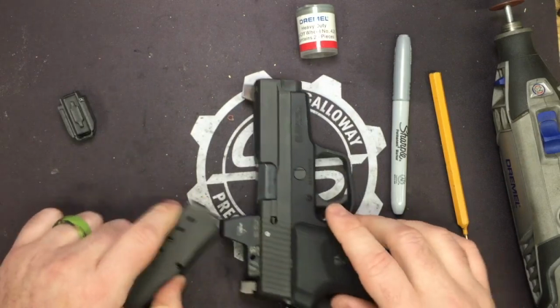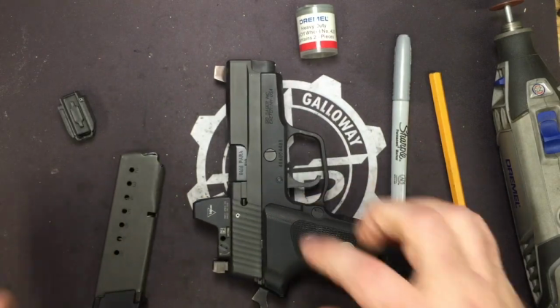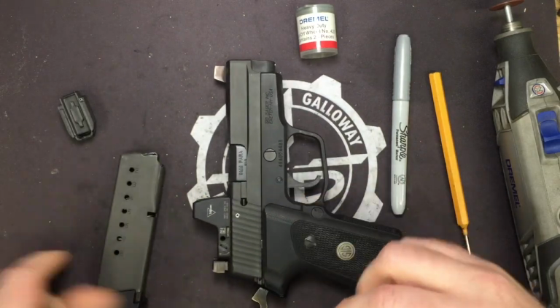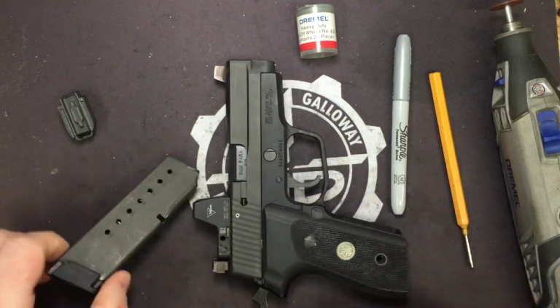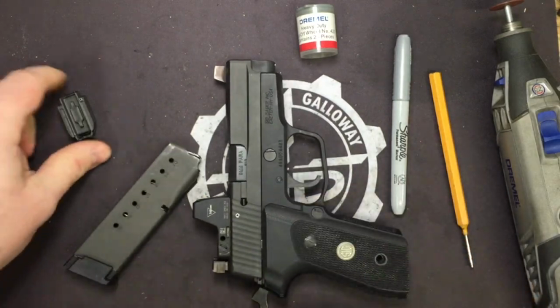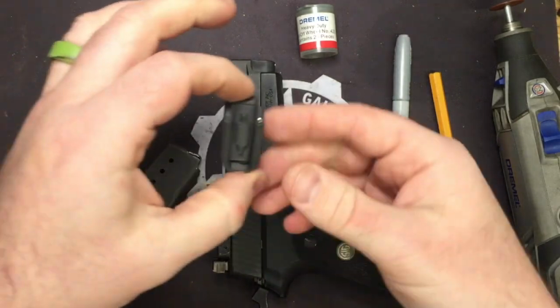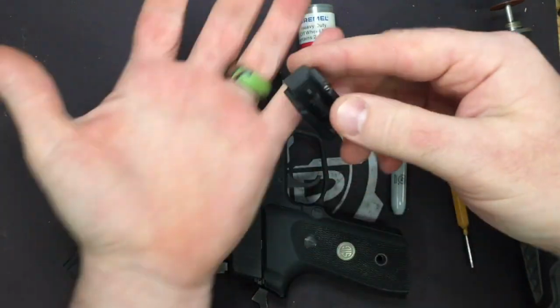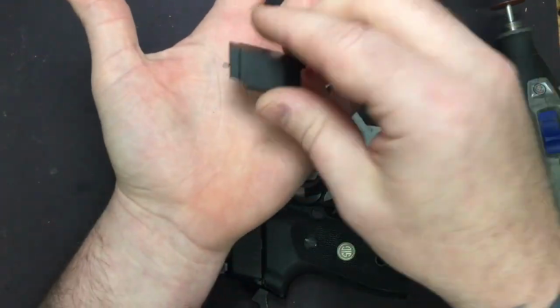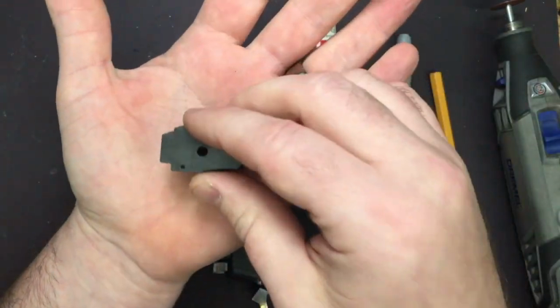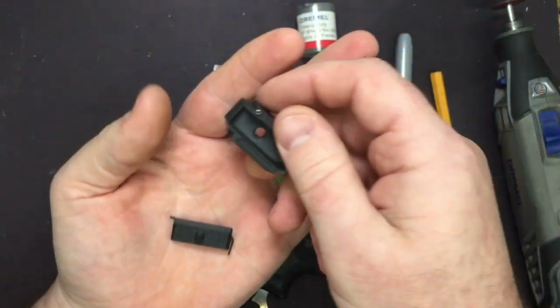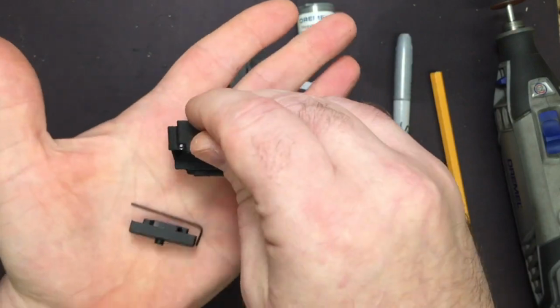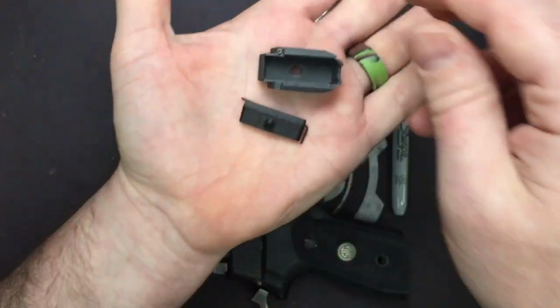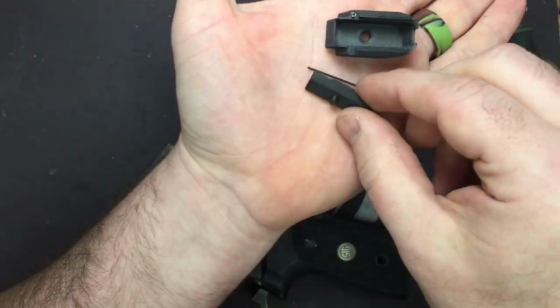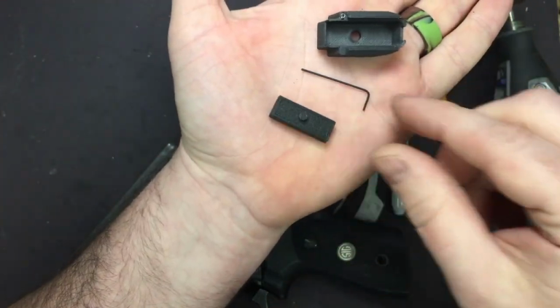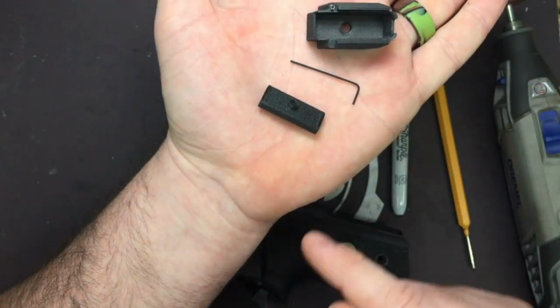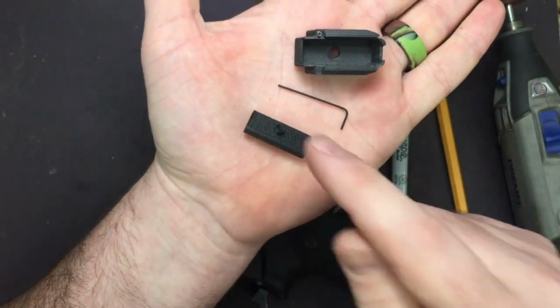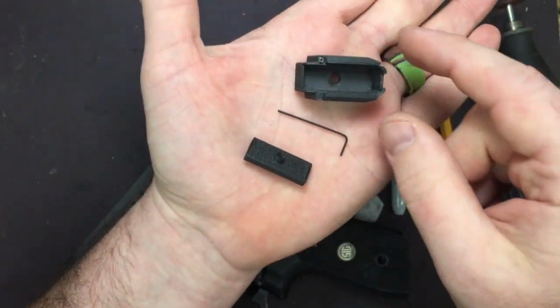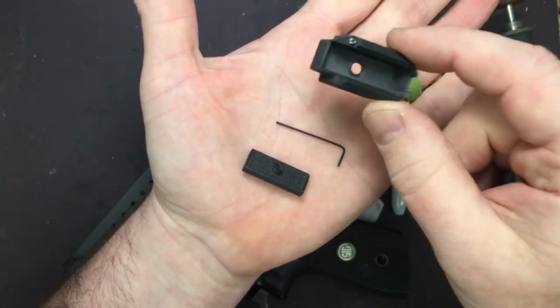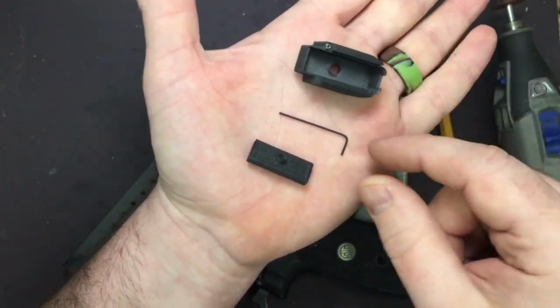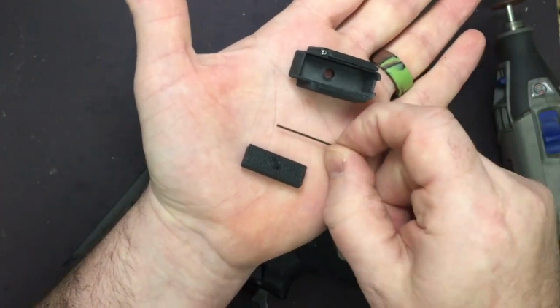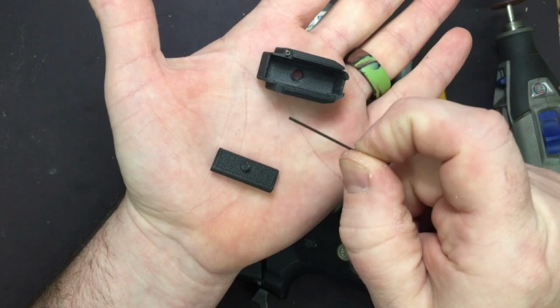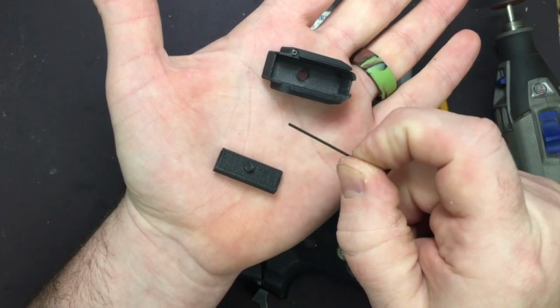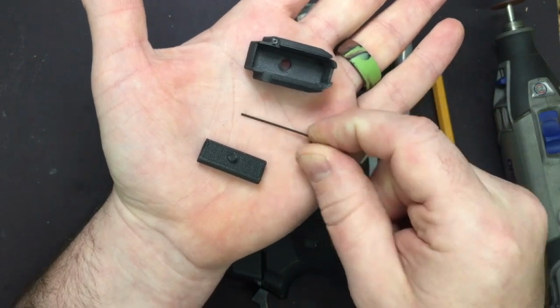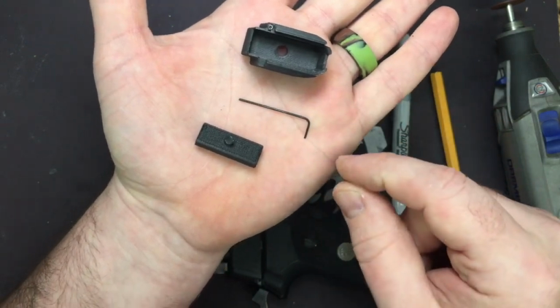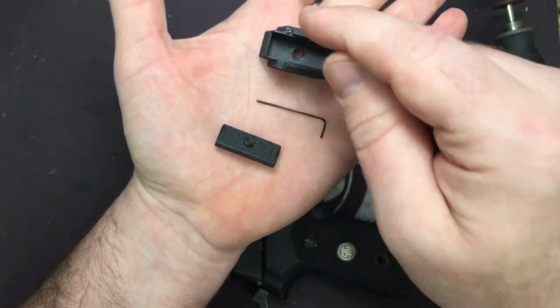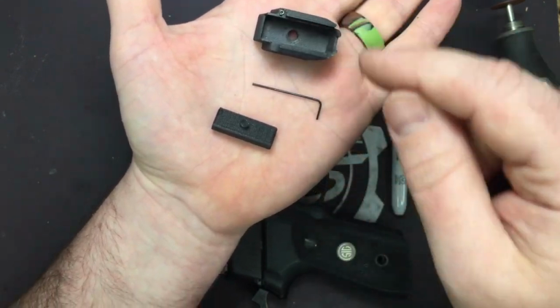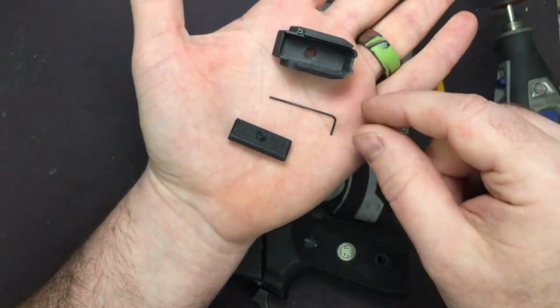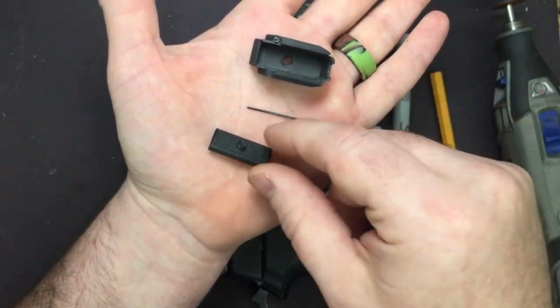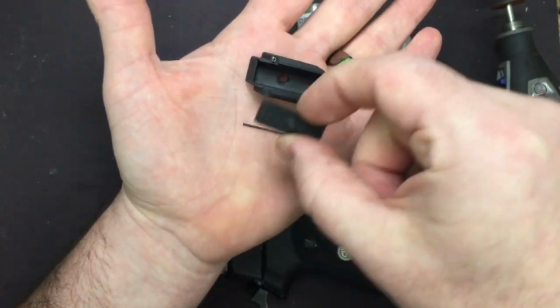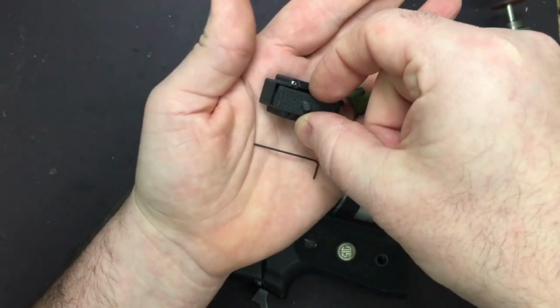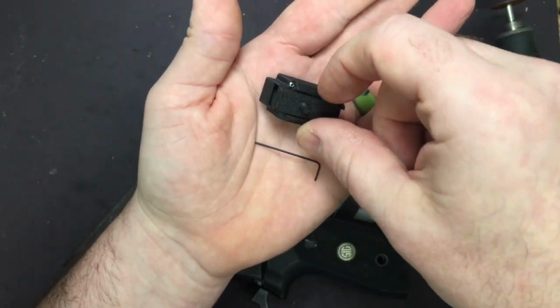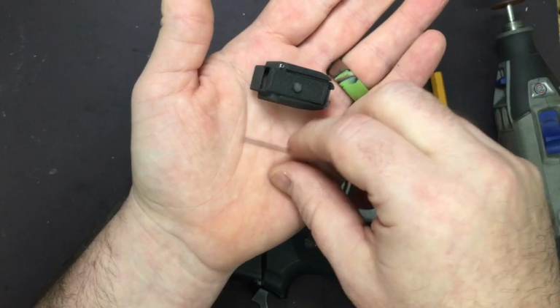Now what we're going to be going over is the installation of this bad boy right here. You'll get three pieces: the locking plate, your extension, and your 256 Allen wrench for the small set screw to get everything set back up.